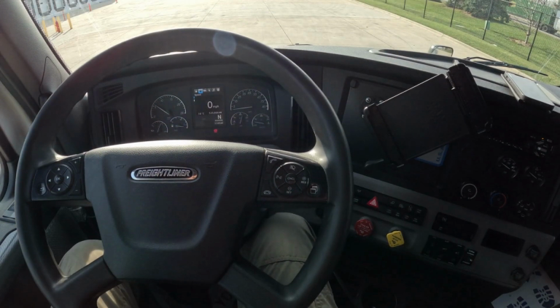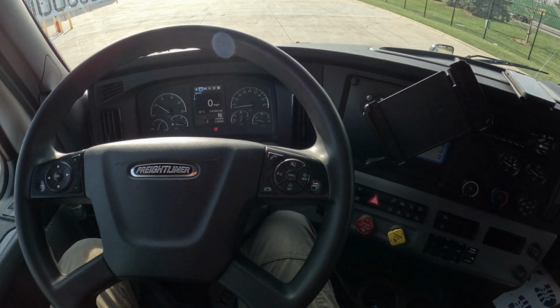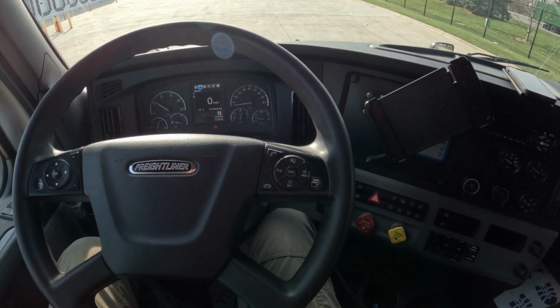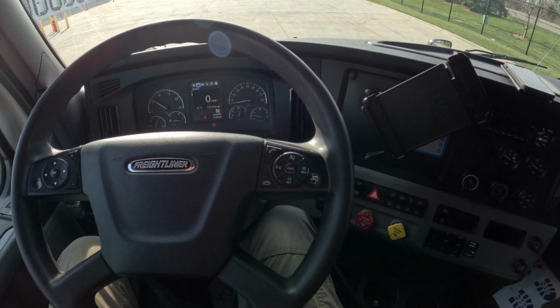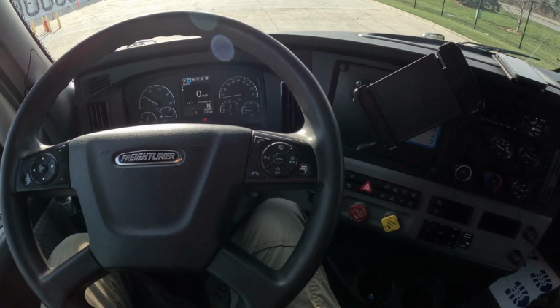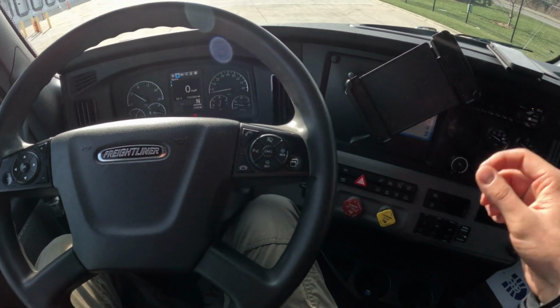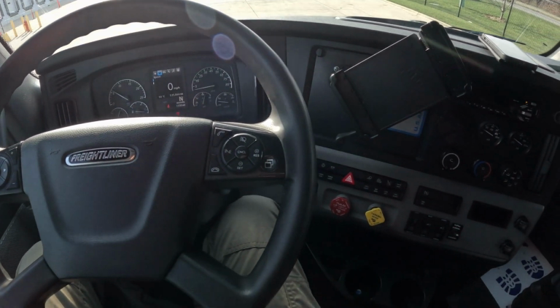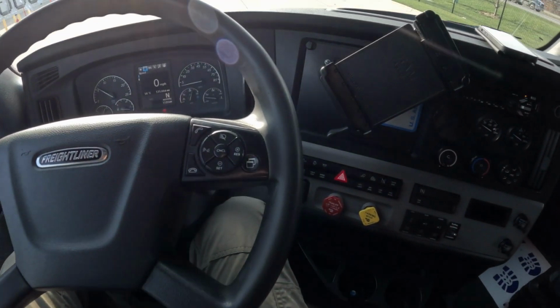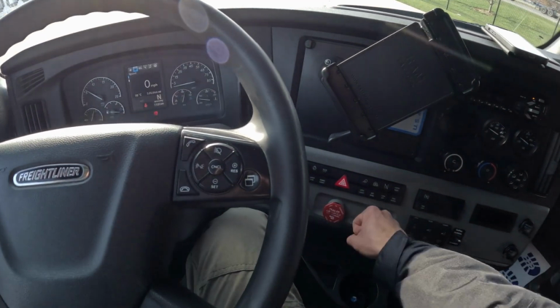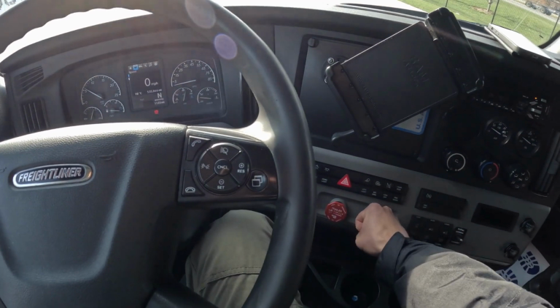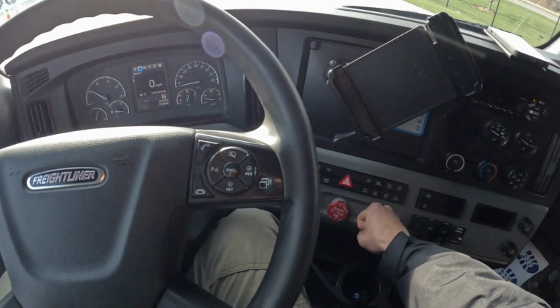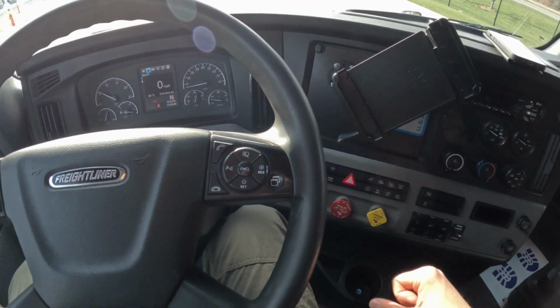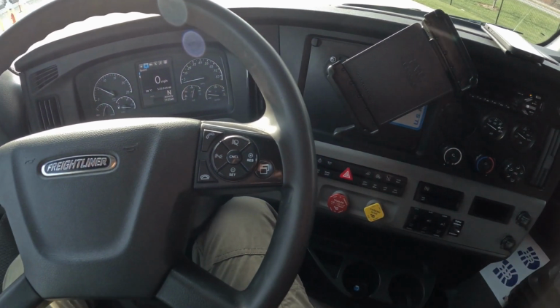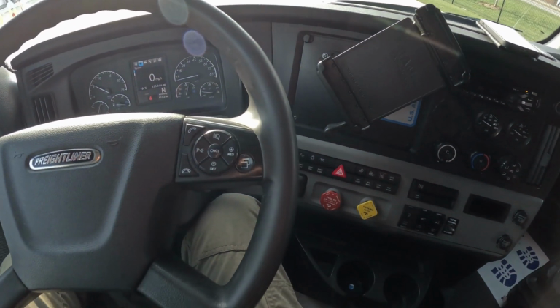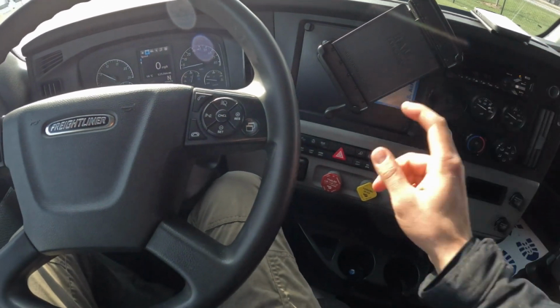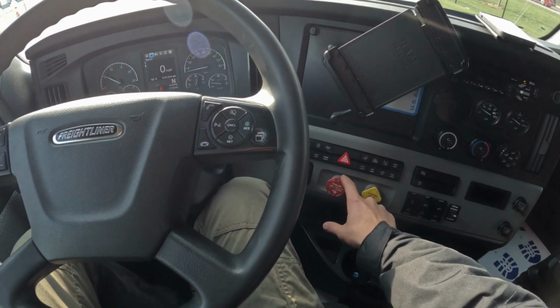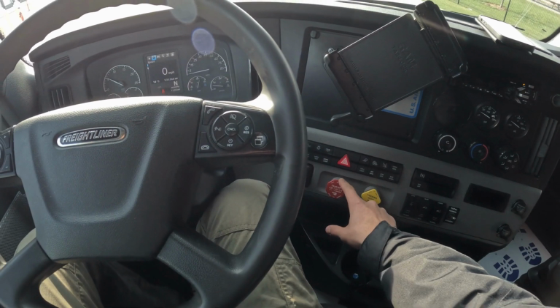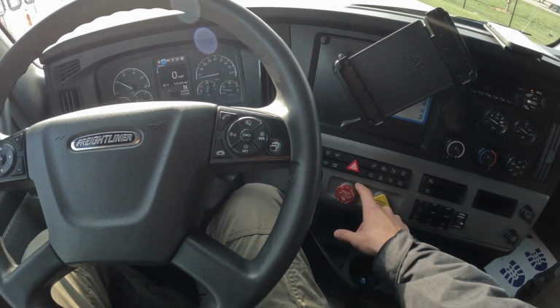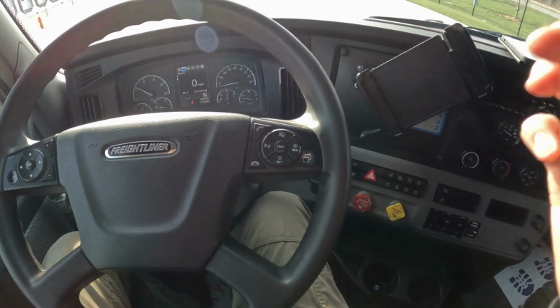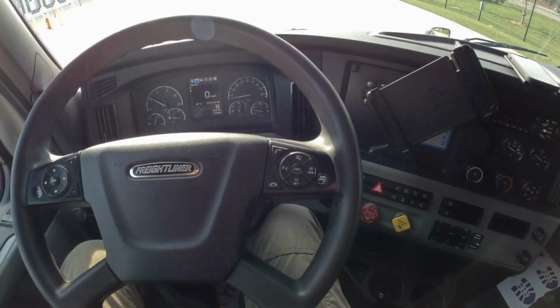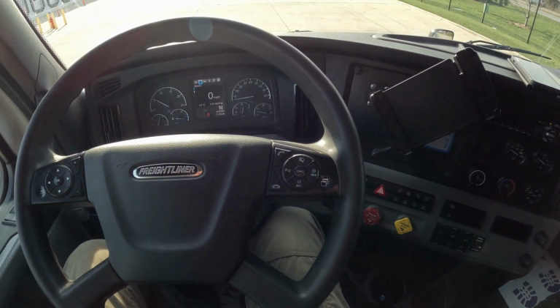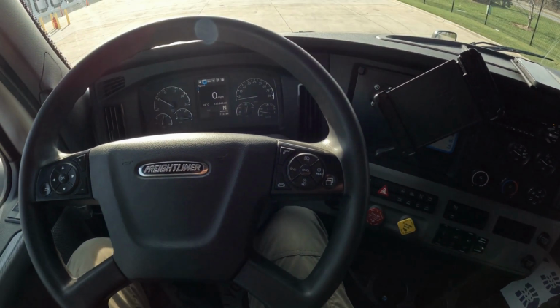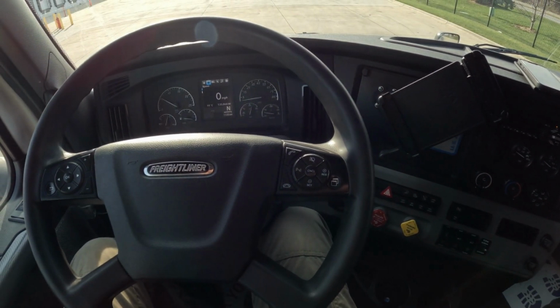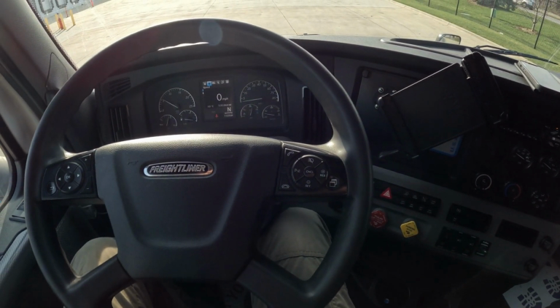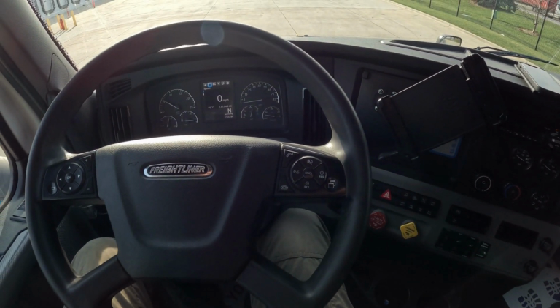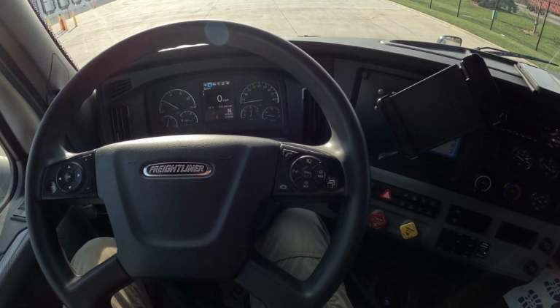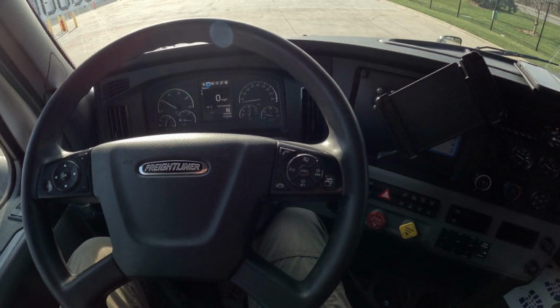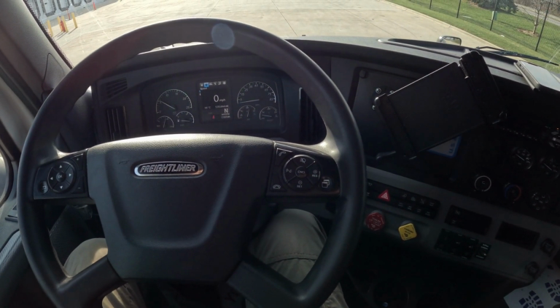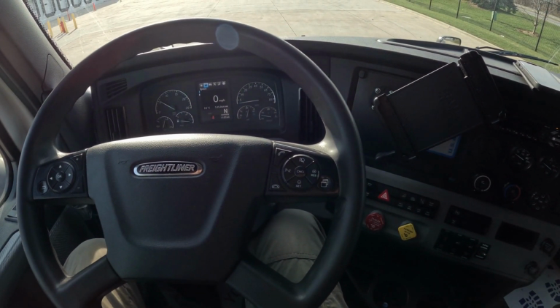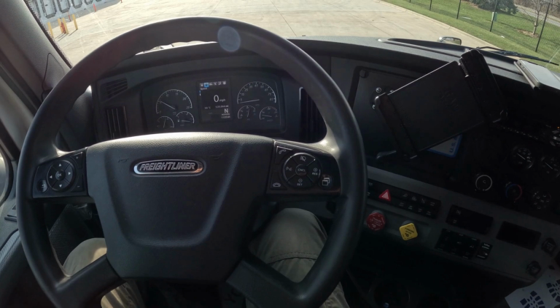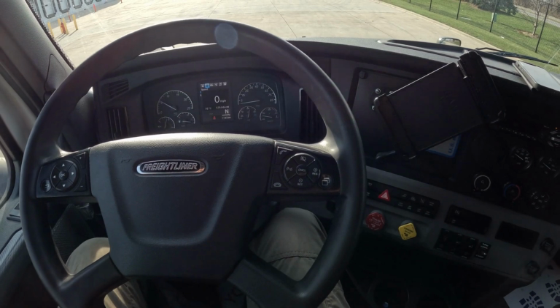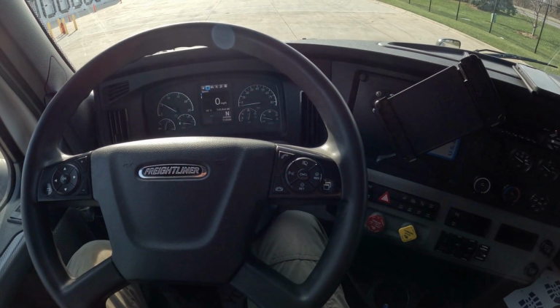After we unlock the tandem pins, we come back to the truck. We release the truck parking brake only — trailer brakes are still engaged. We drive forward to move tandems back, or we drive backward to move tandems forward.